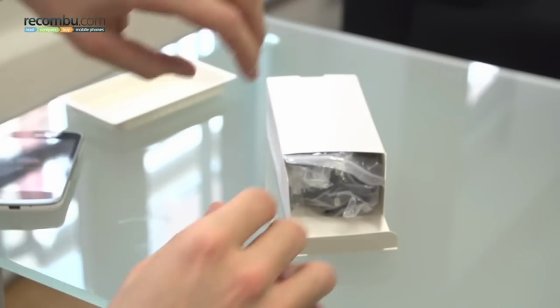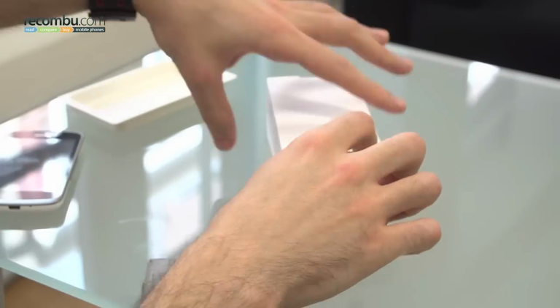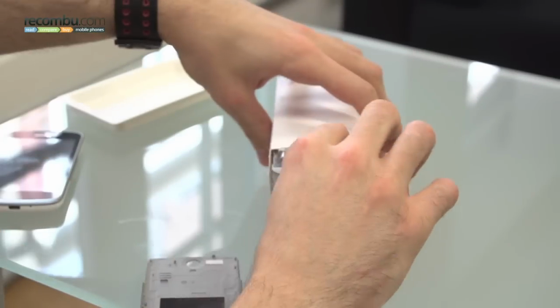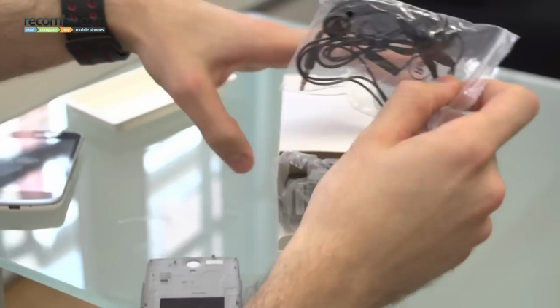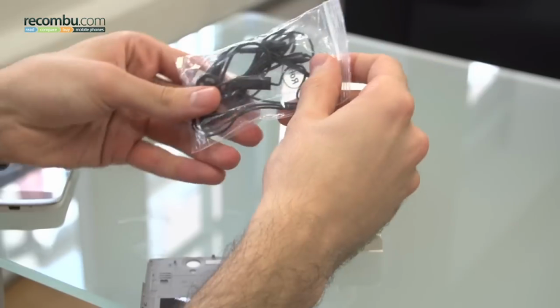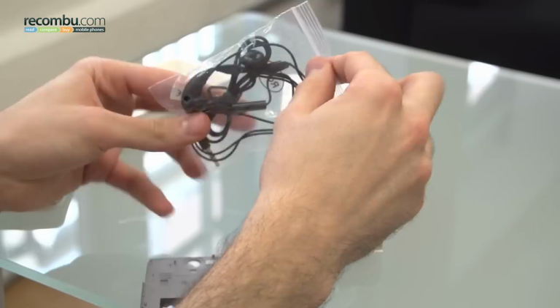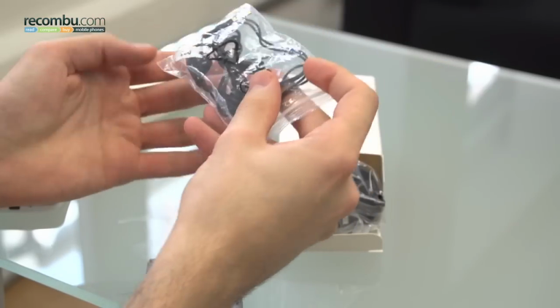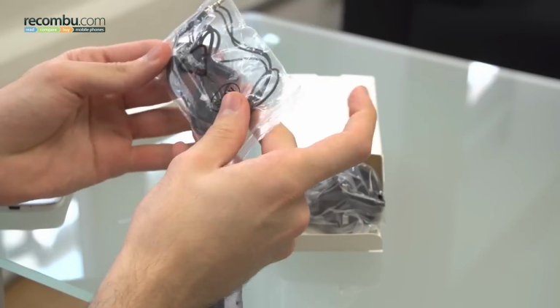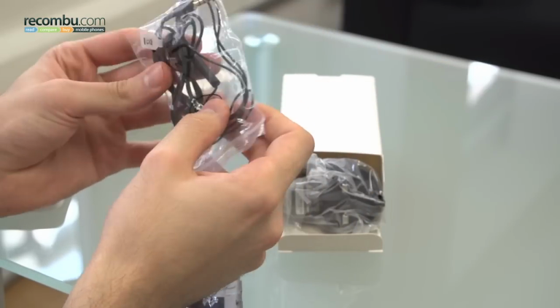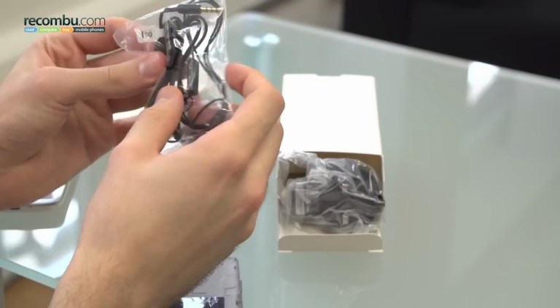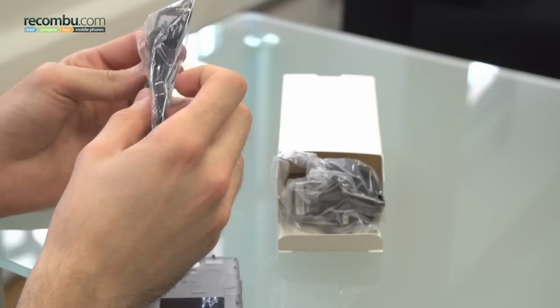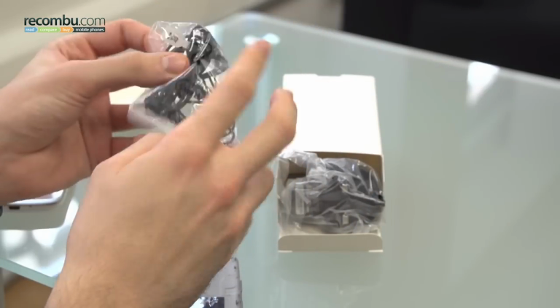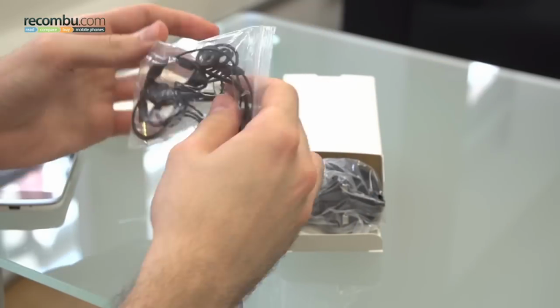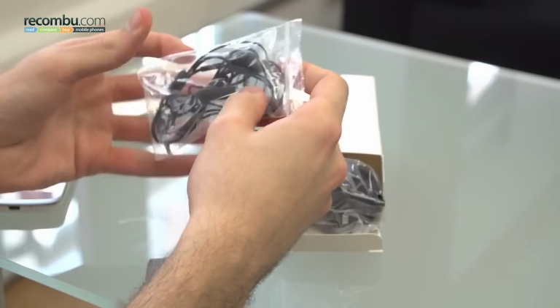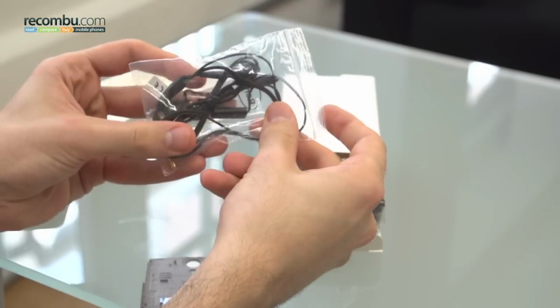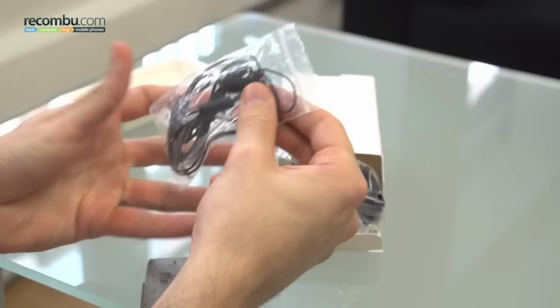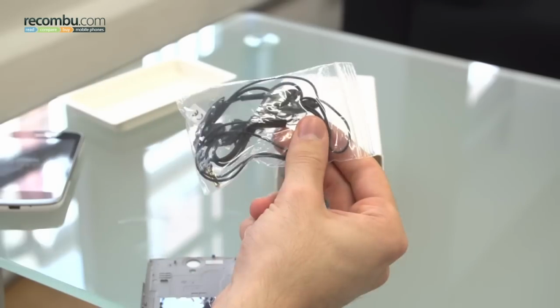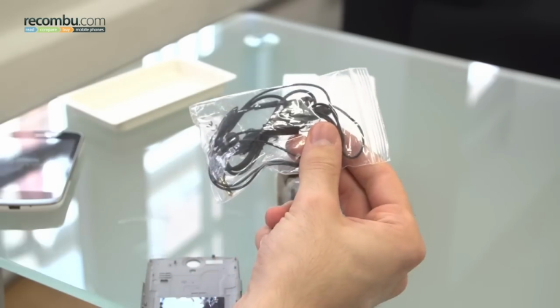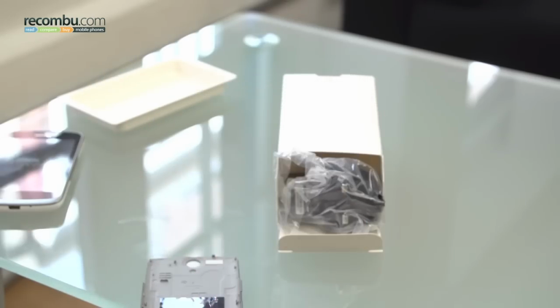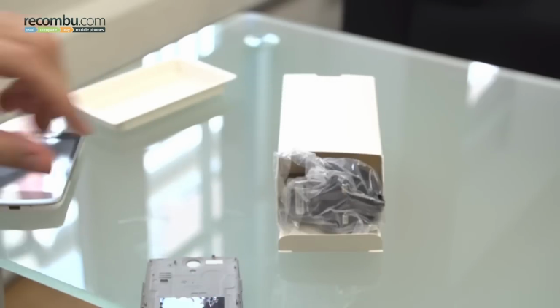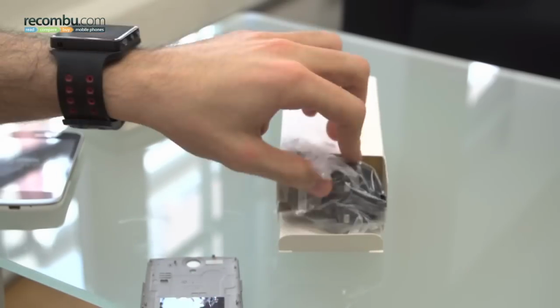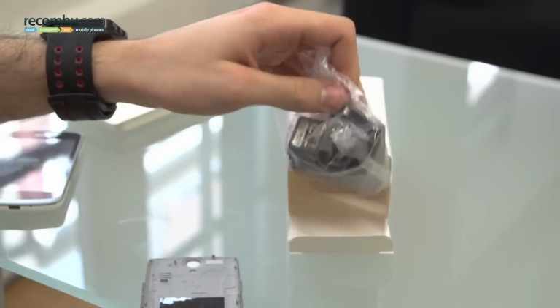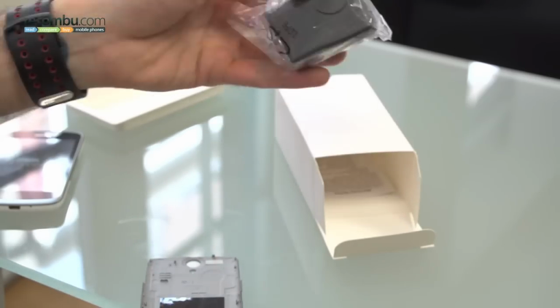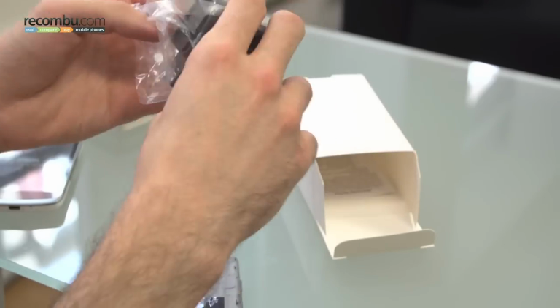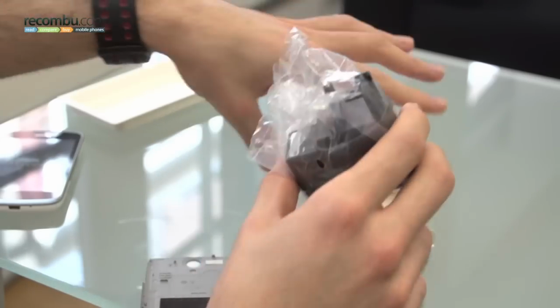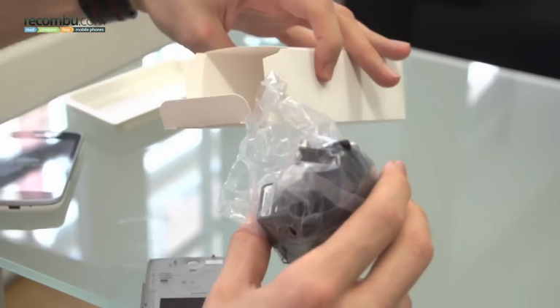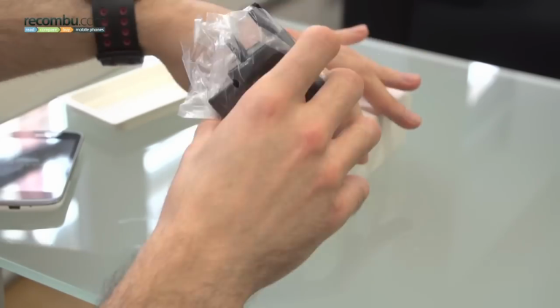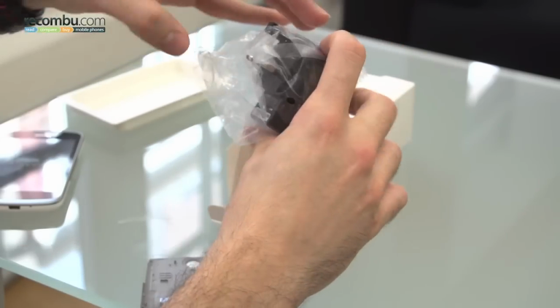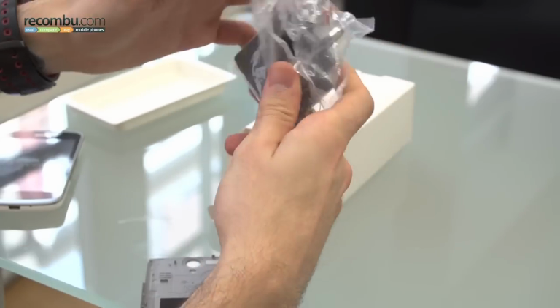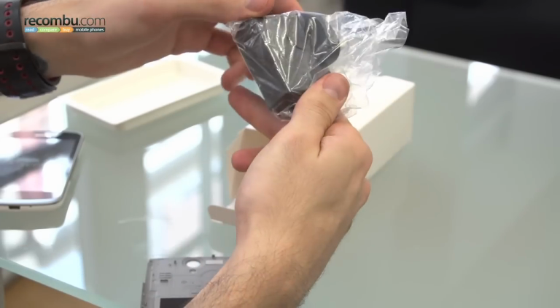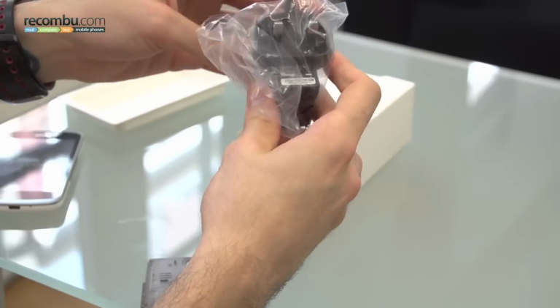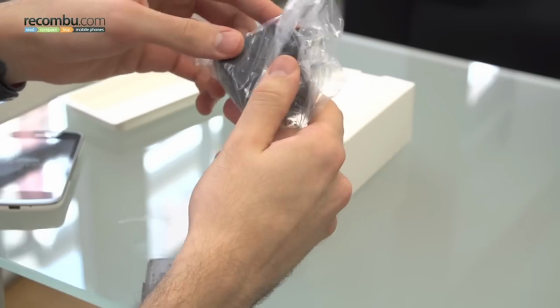And you've got headphones. Now the headphones aren't the earbud variety — that said, for £100 we wouldn't expect them to be. Finally, in the box is a powered charger.